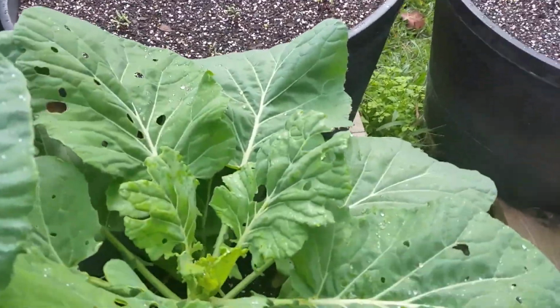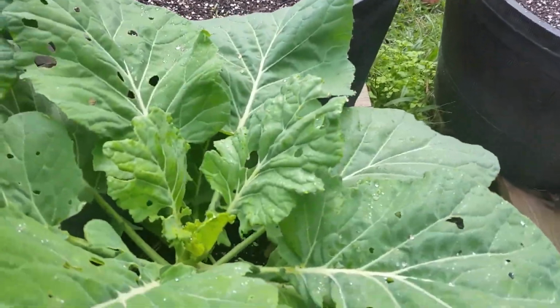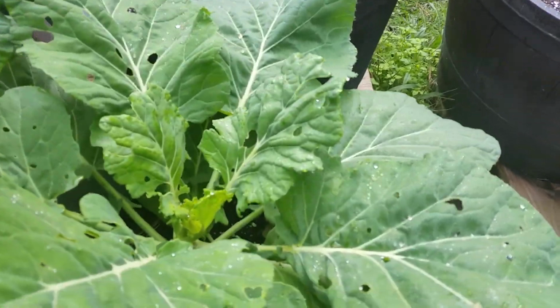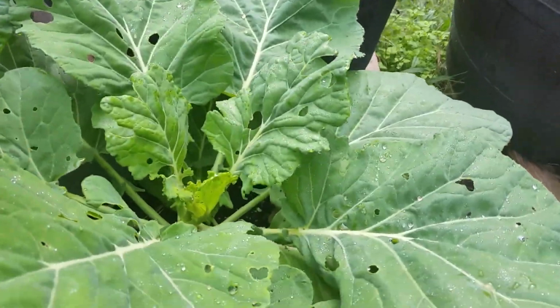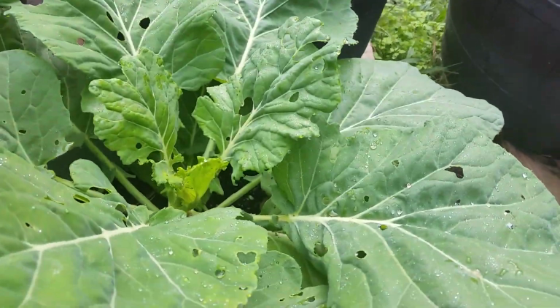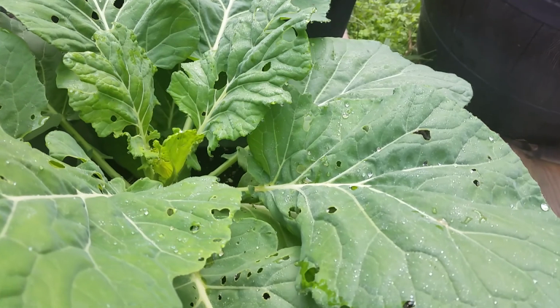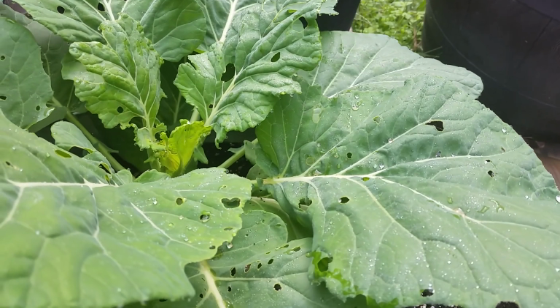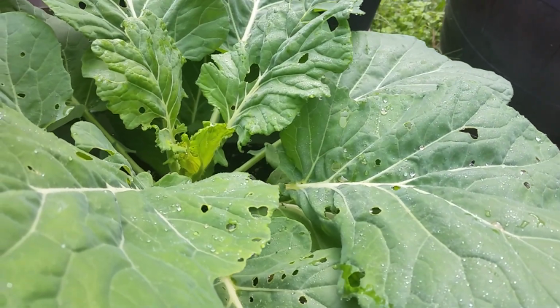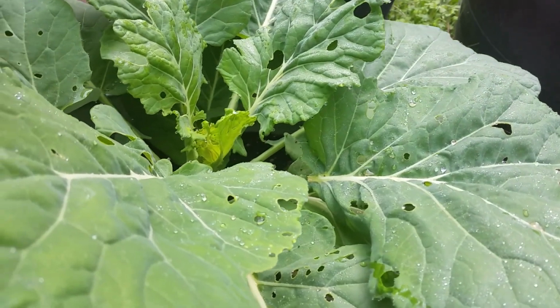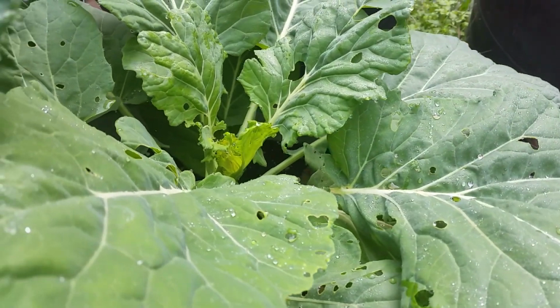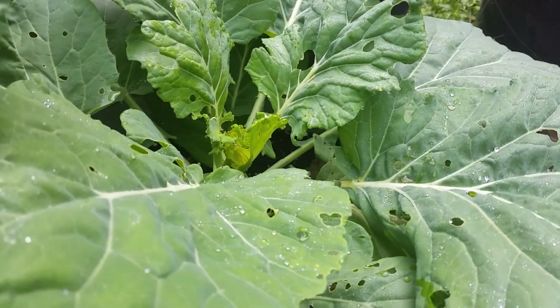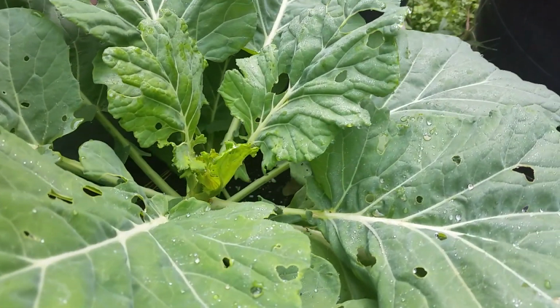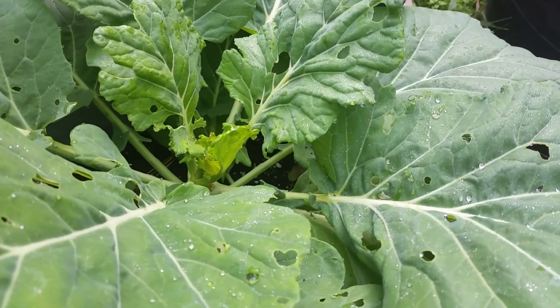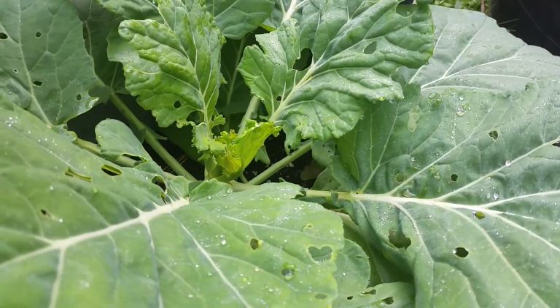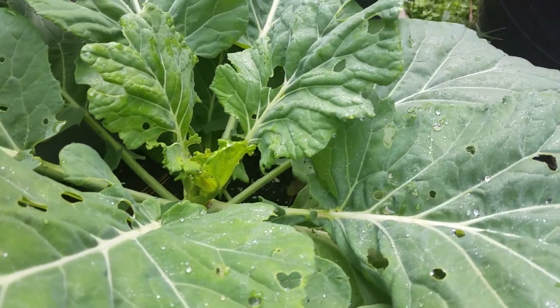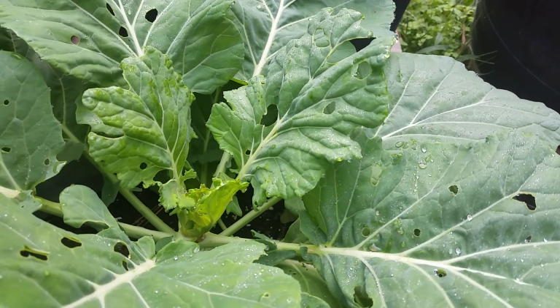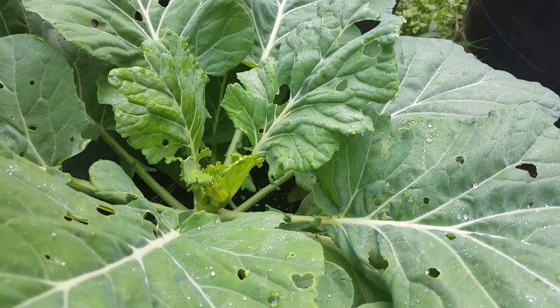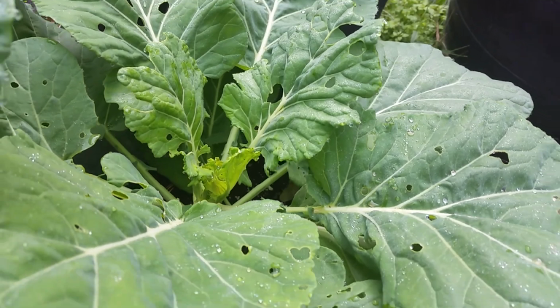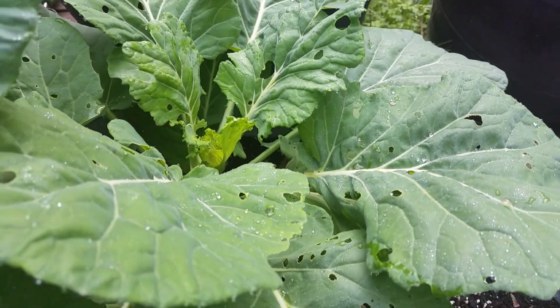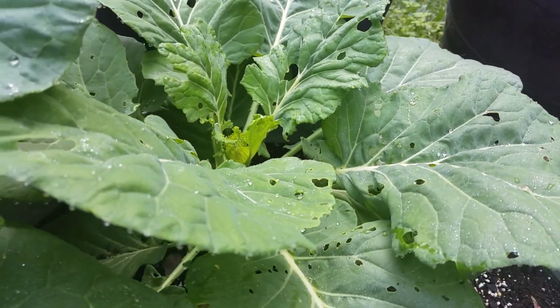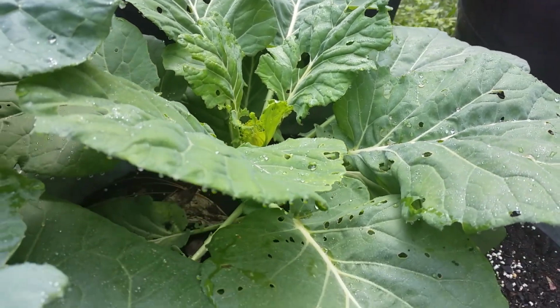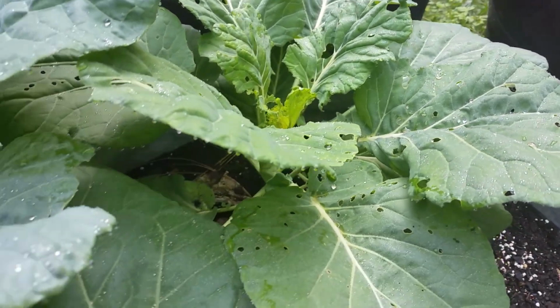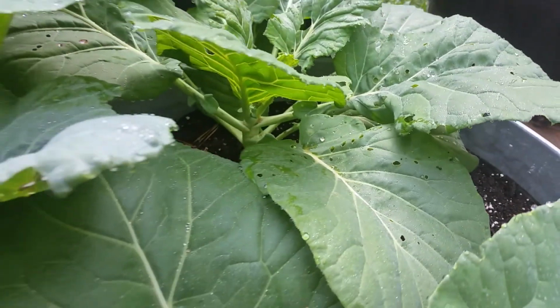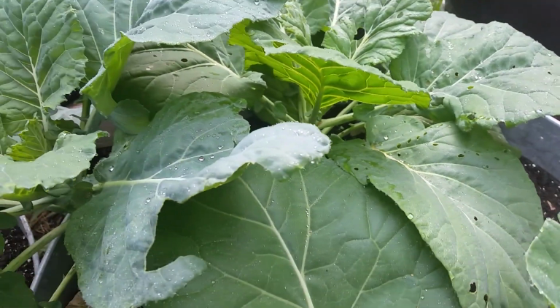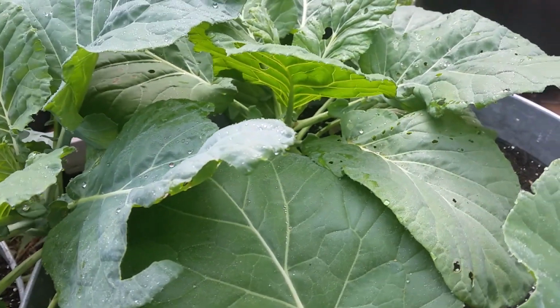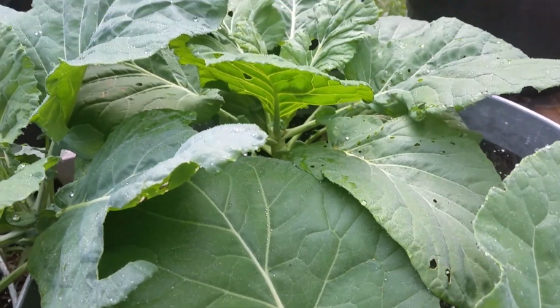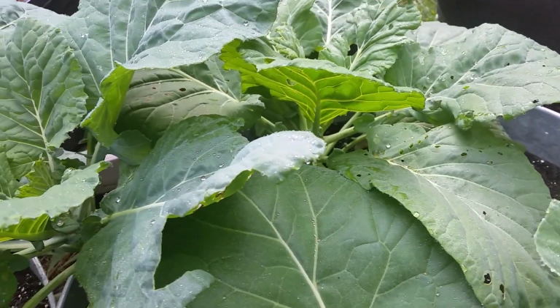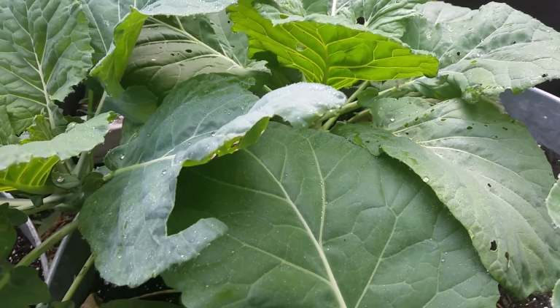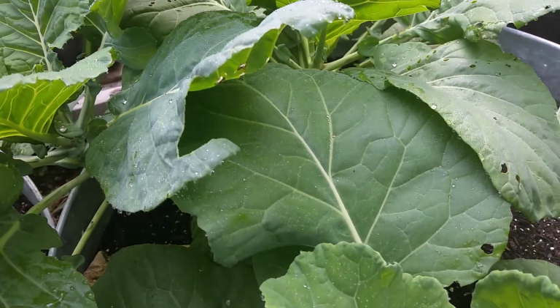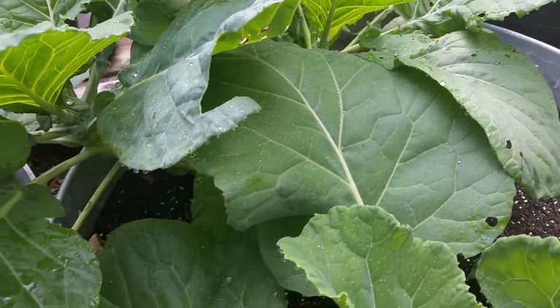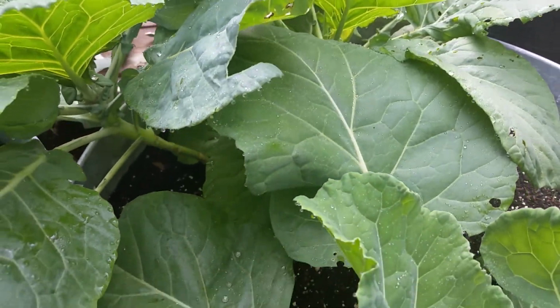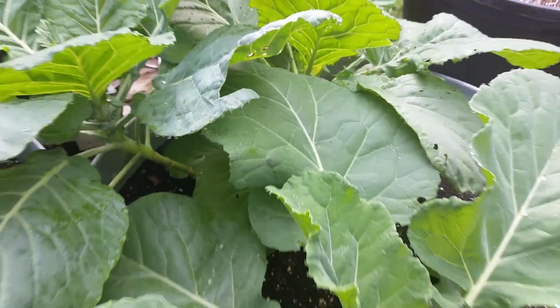Also, I'm gonna have to do a little bit more pest control because it looks like the worms are trying to make a comeback. So that'll be something I have to get on top of.